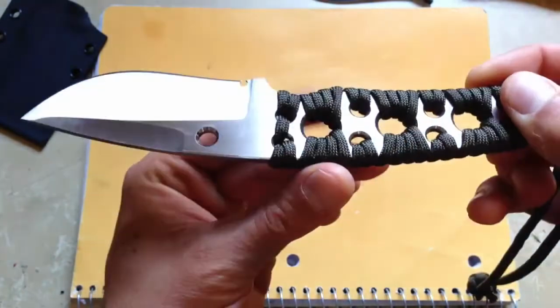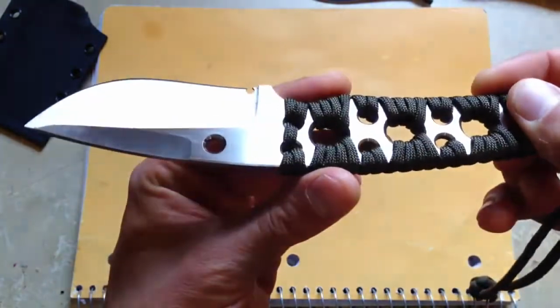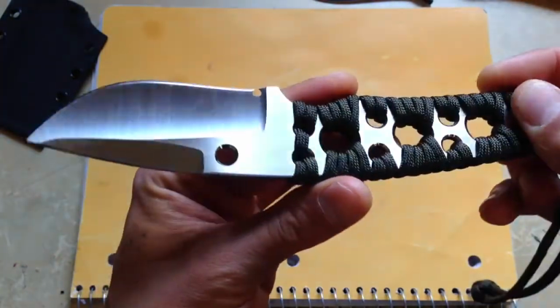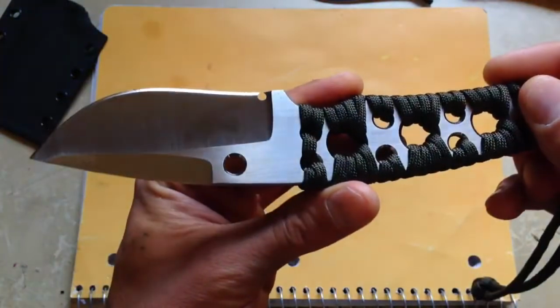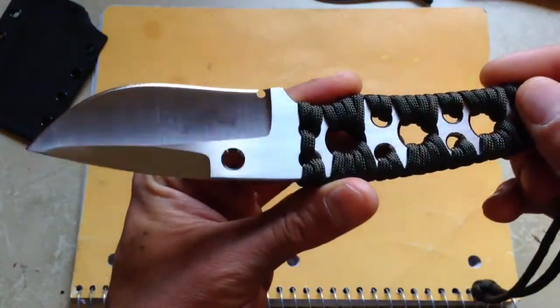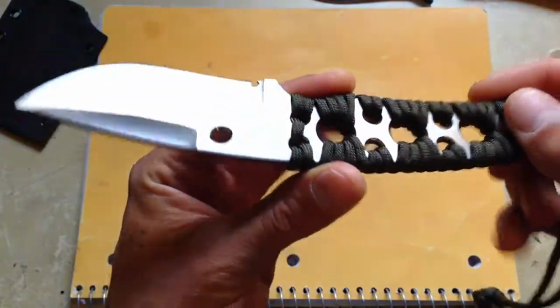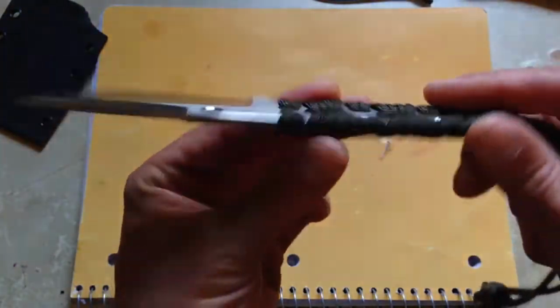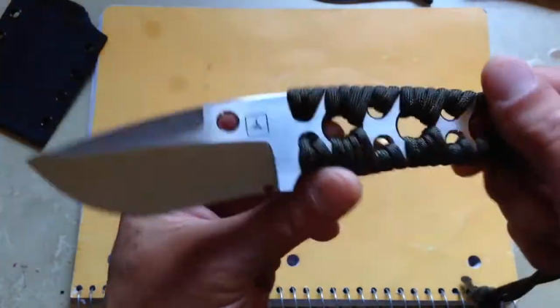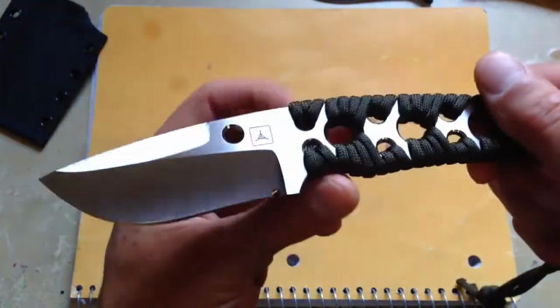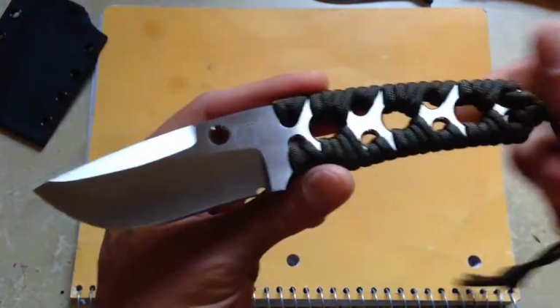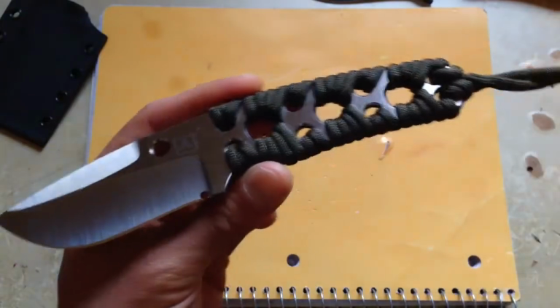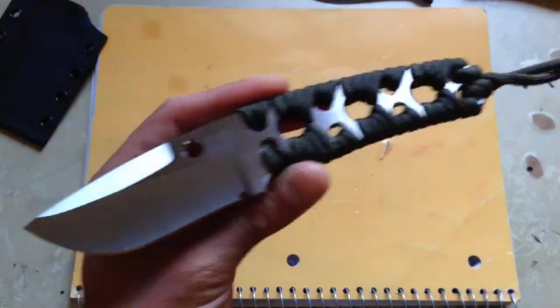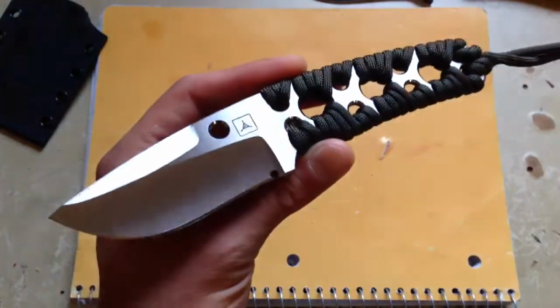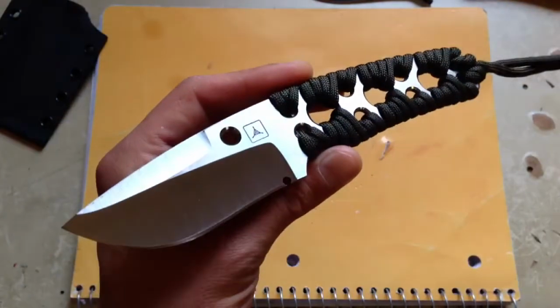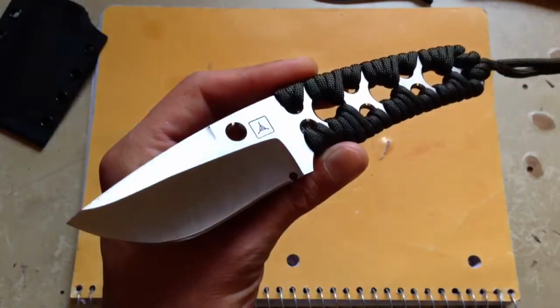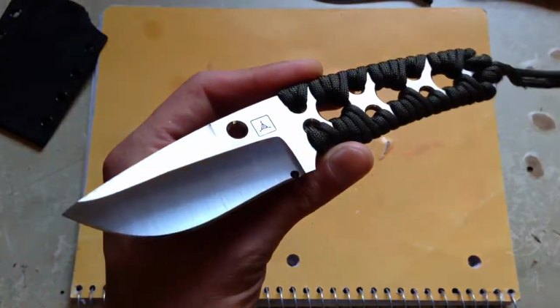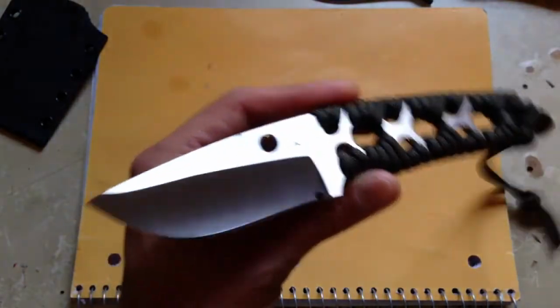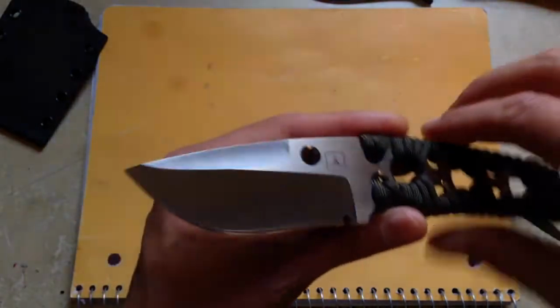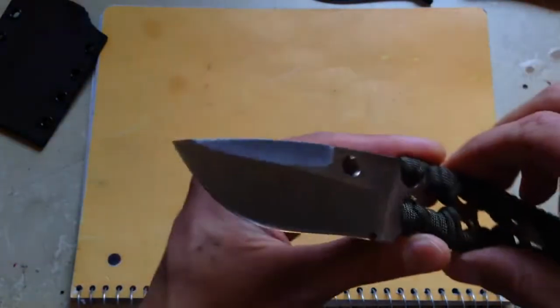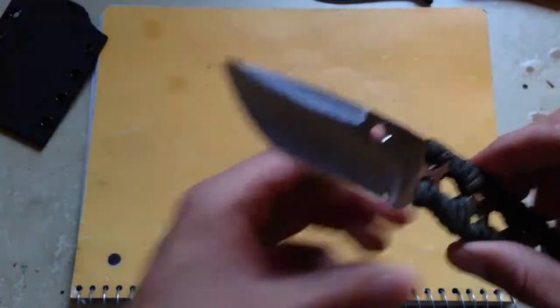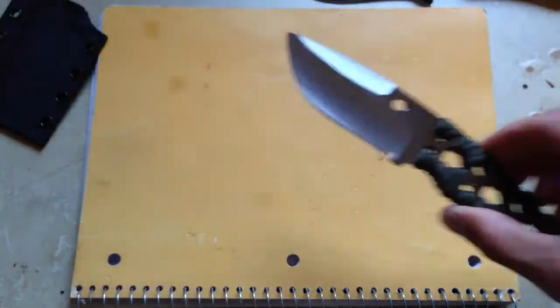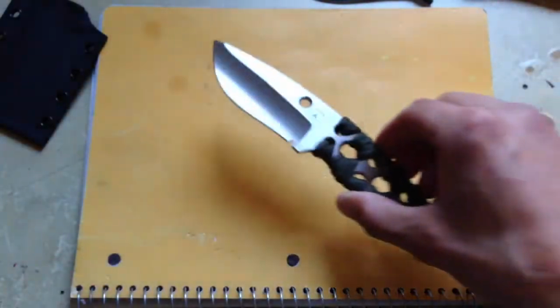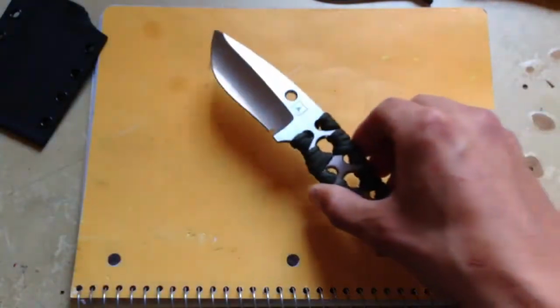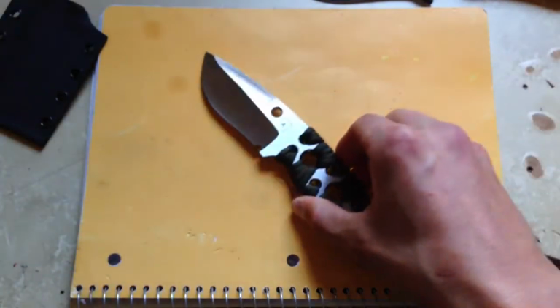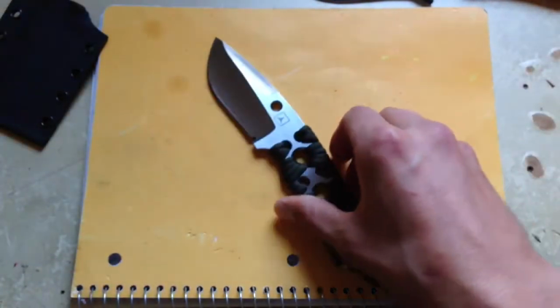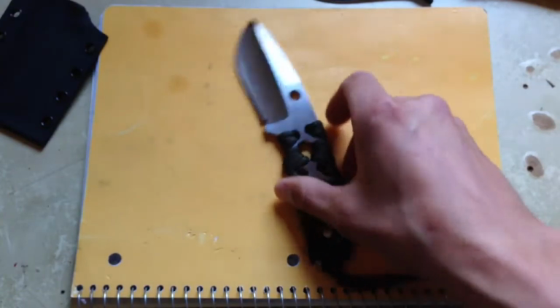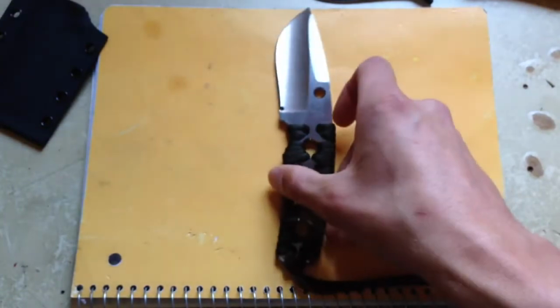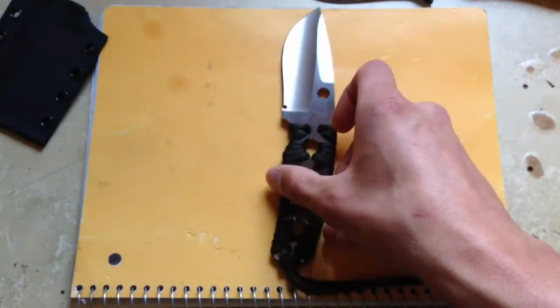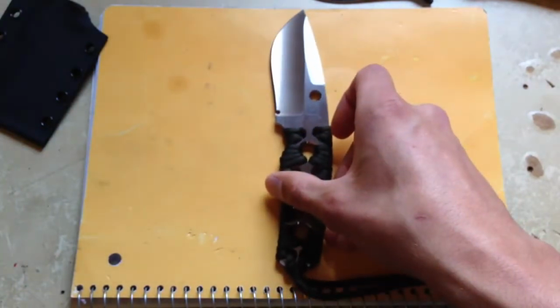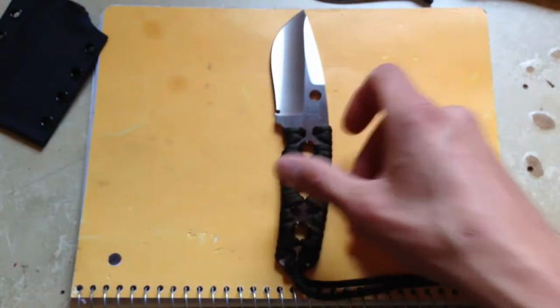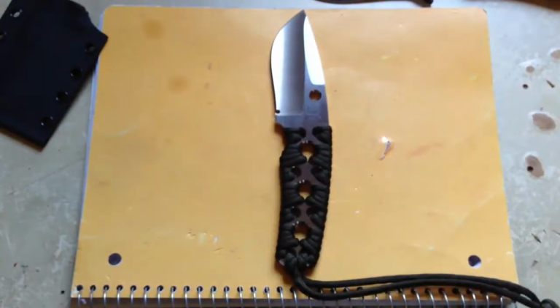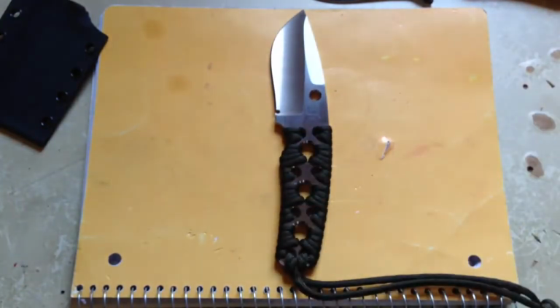Could be a nice EDC blade. Not sure what I'm gonna do with it — I have a bunch of other ones that I do carry. Let me compare it to some of the other ones that I have.